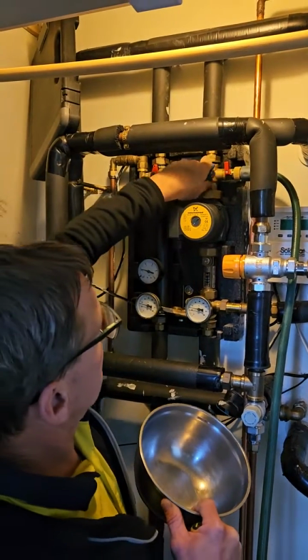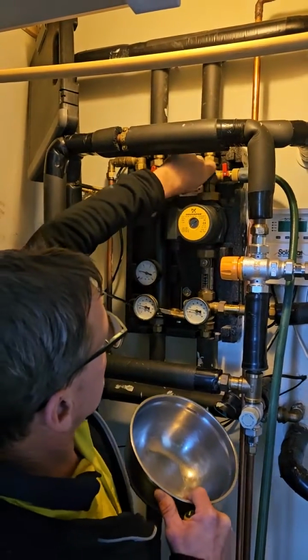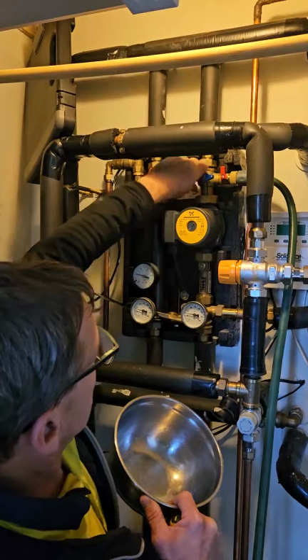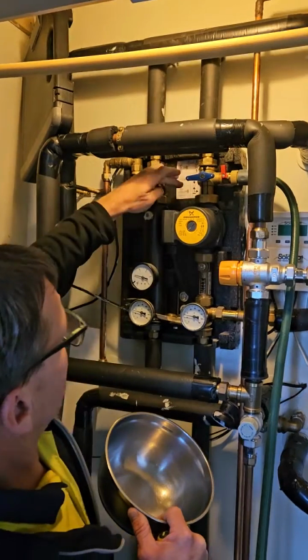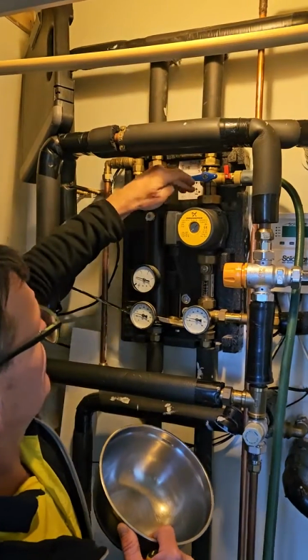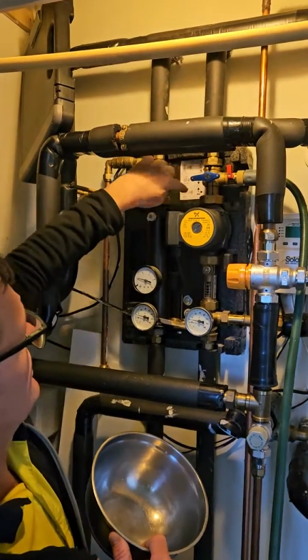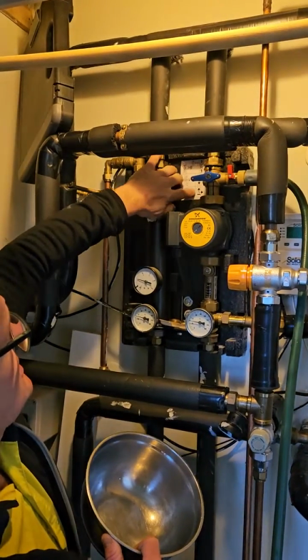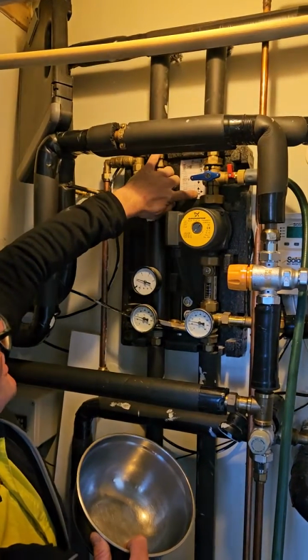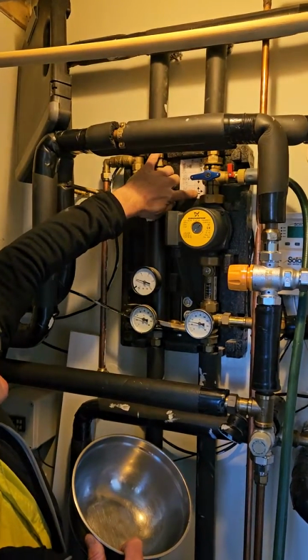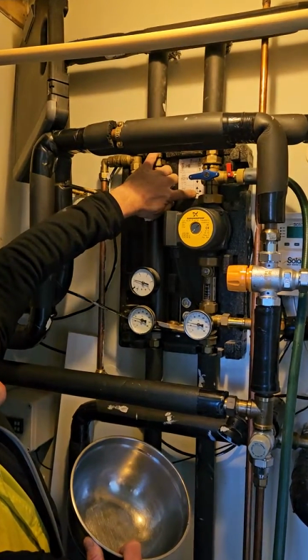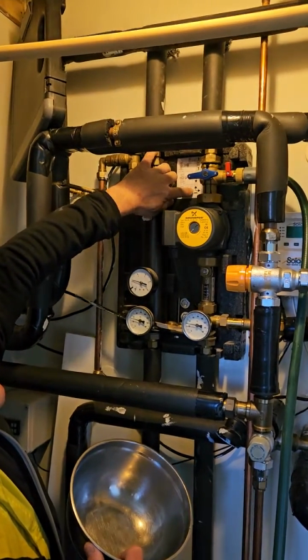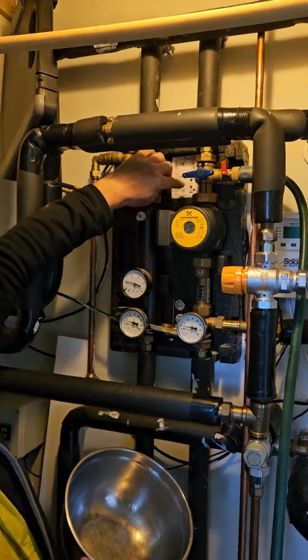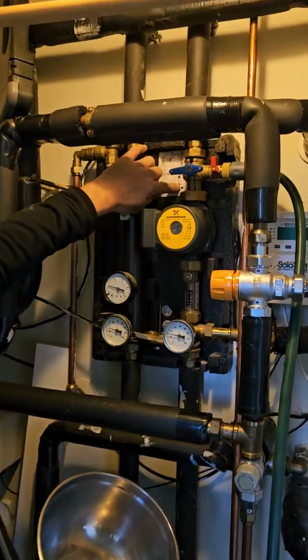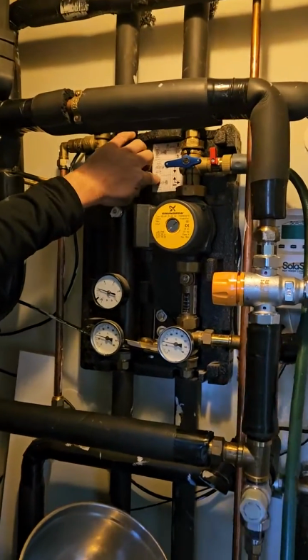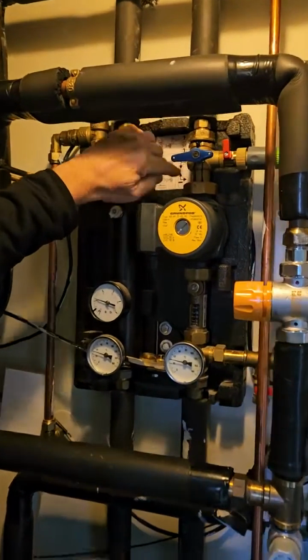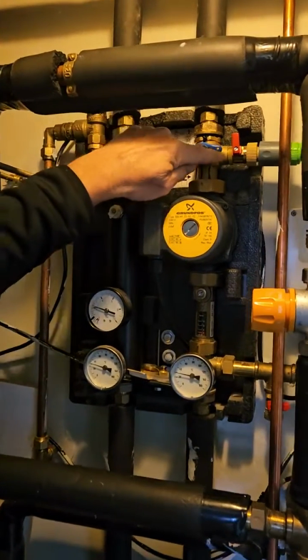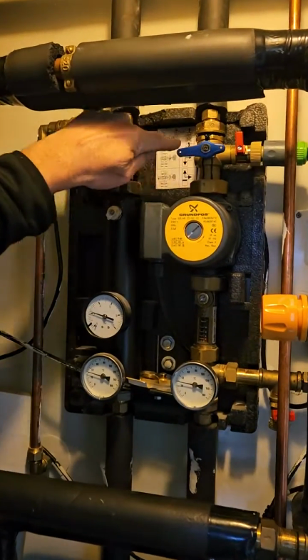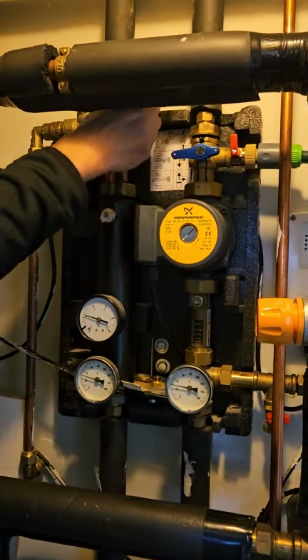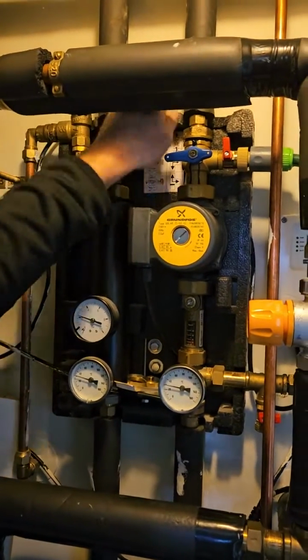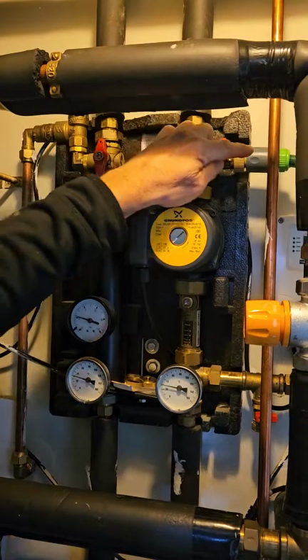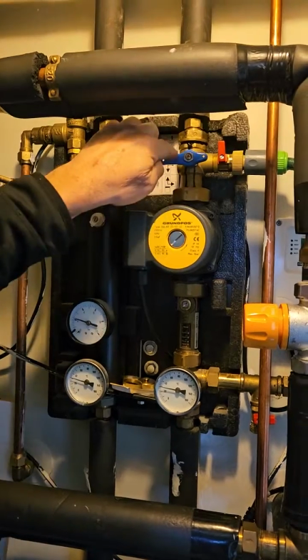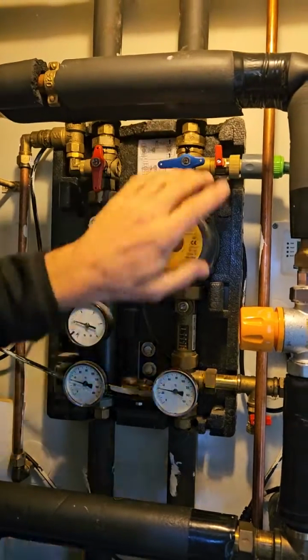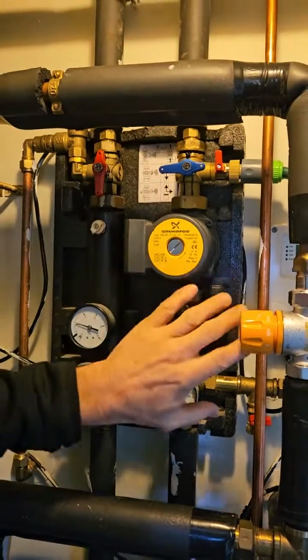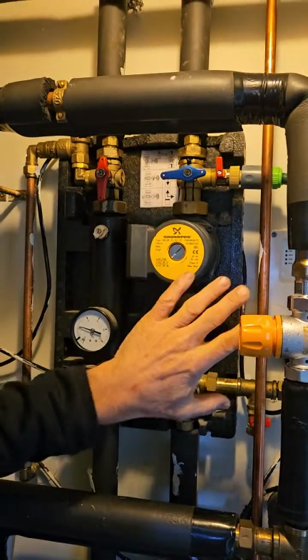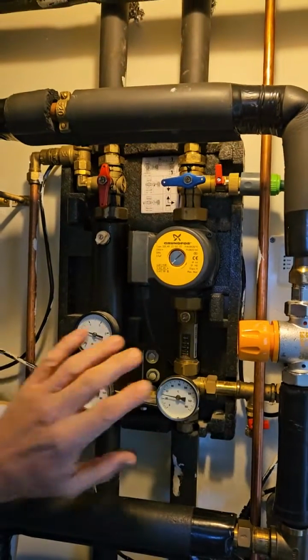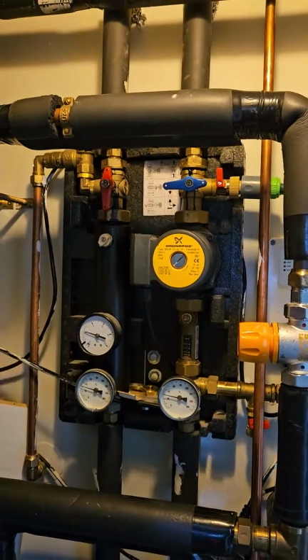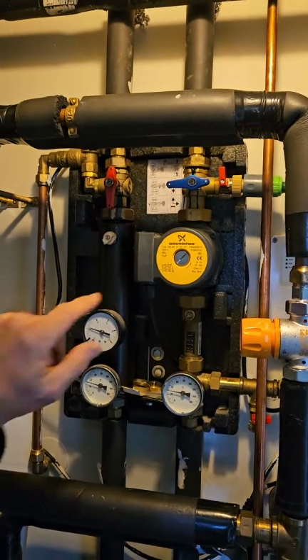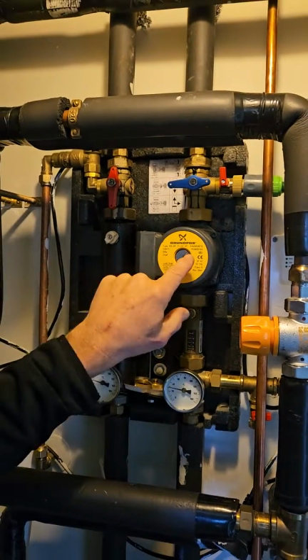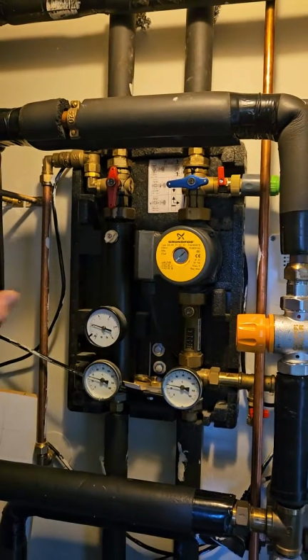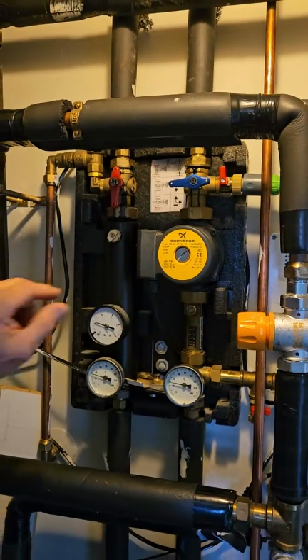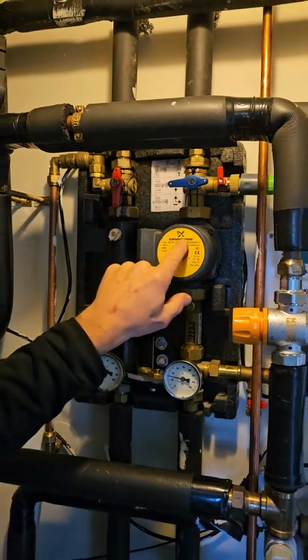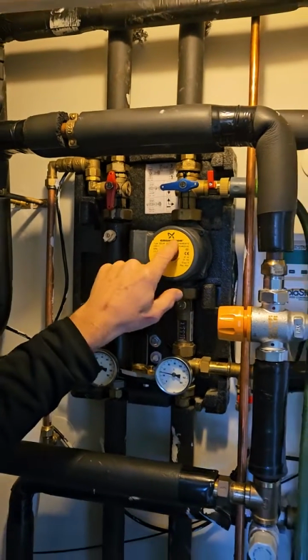Then you want to turn that valve — you can see from this little indicator here — so the fluid will flow there. Make sure the pump is off so it's not going to turn on, and the controller is off.